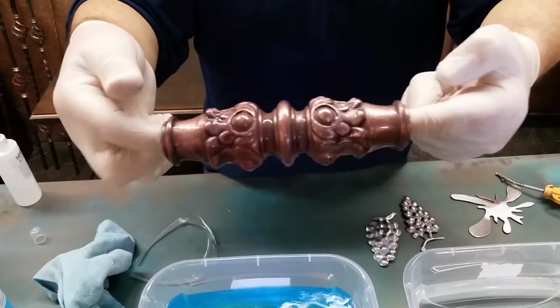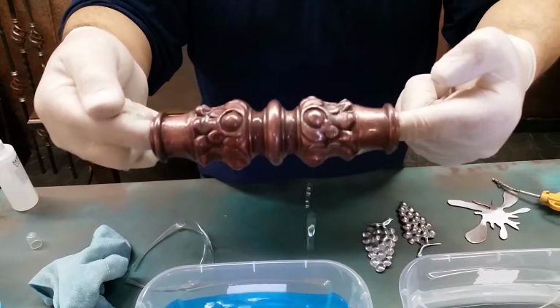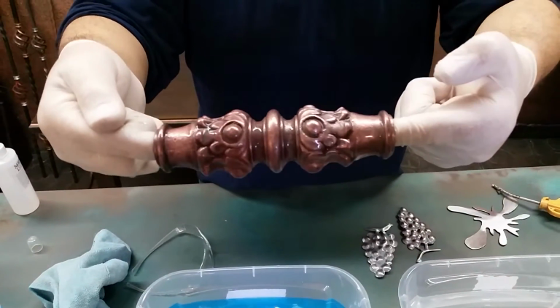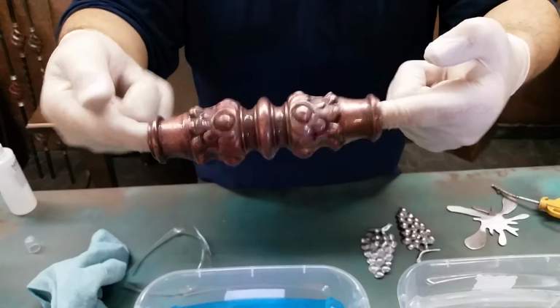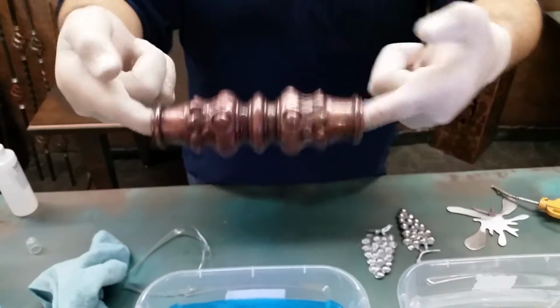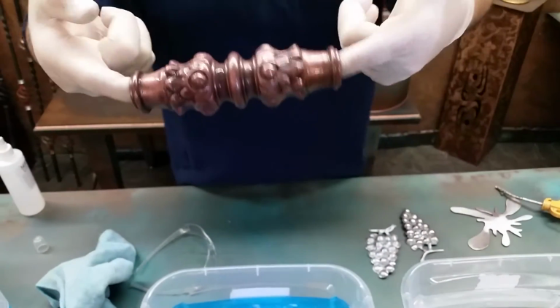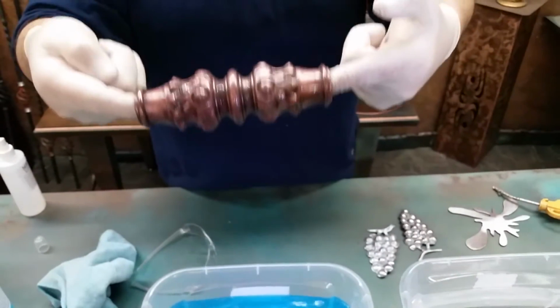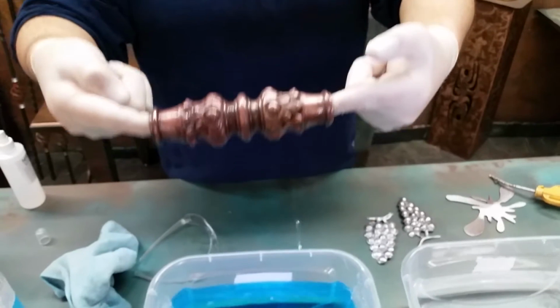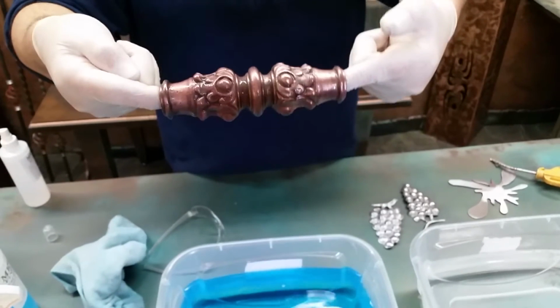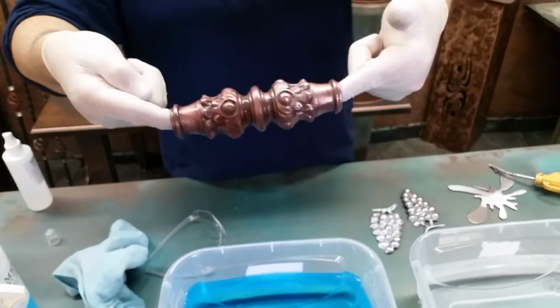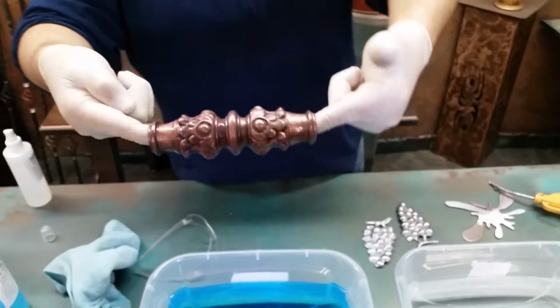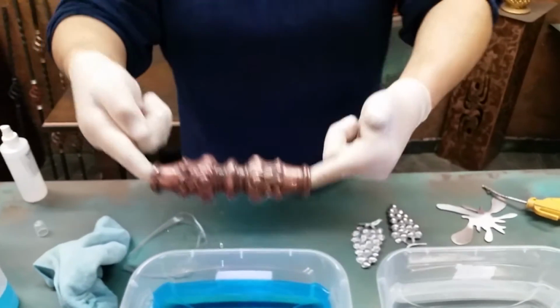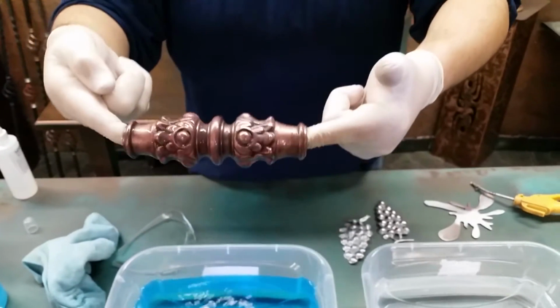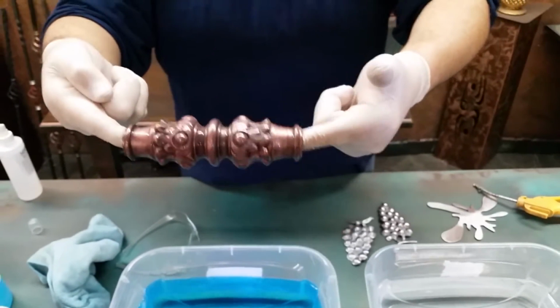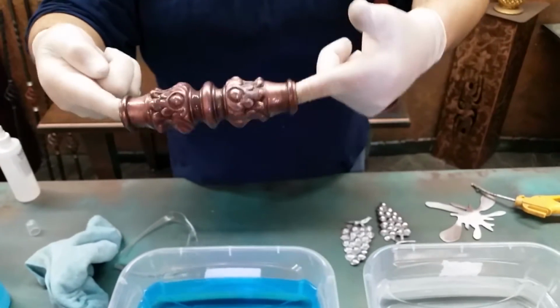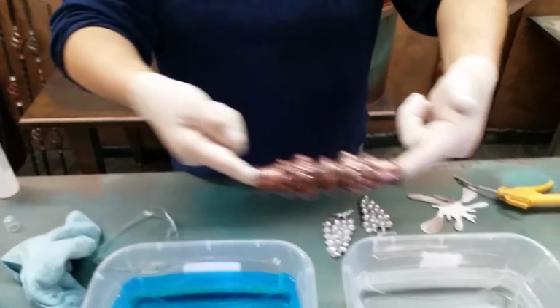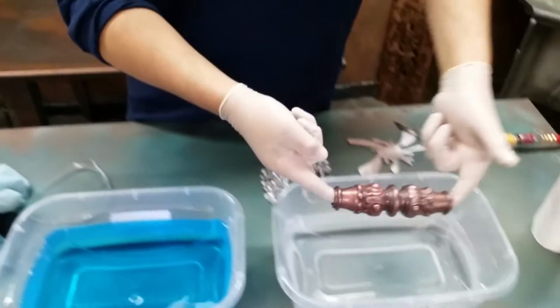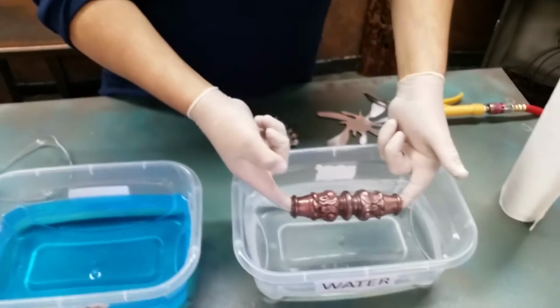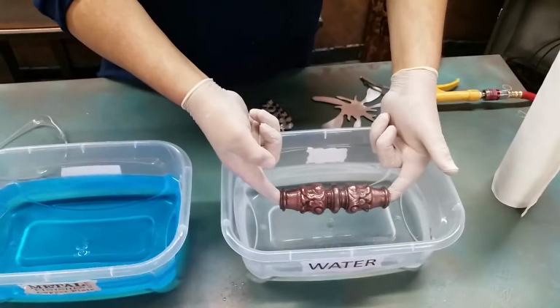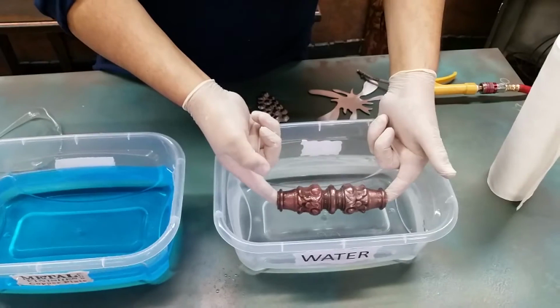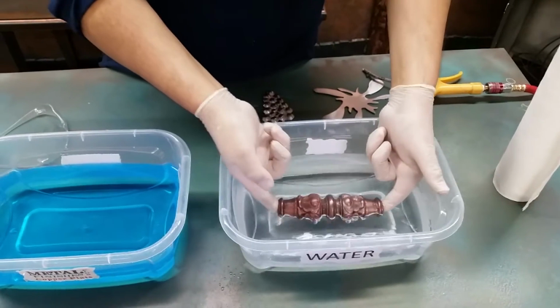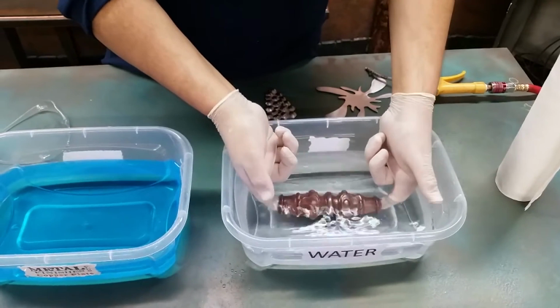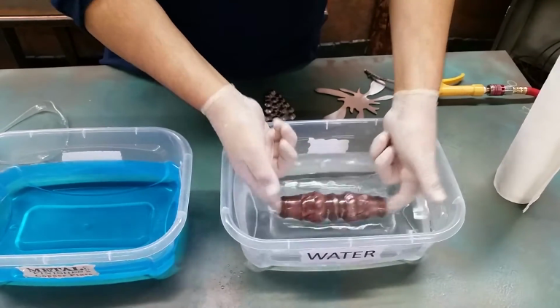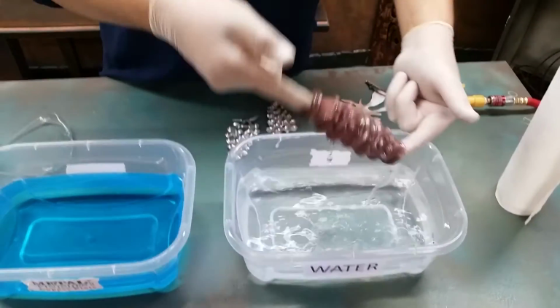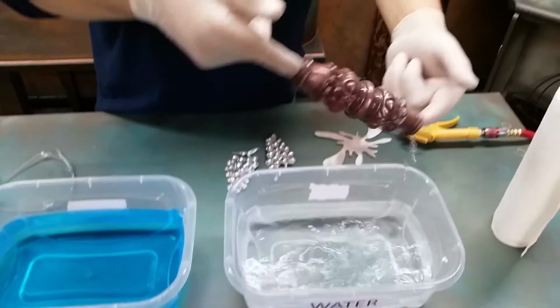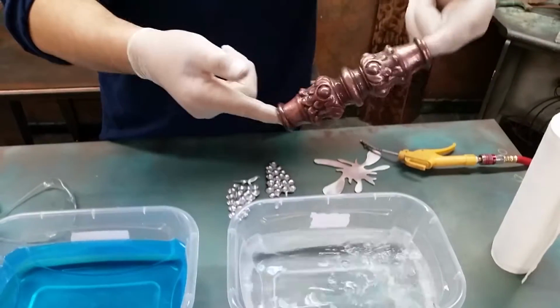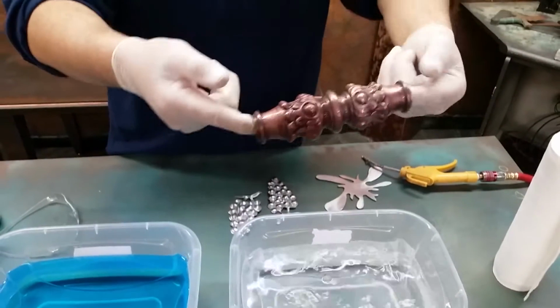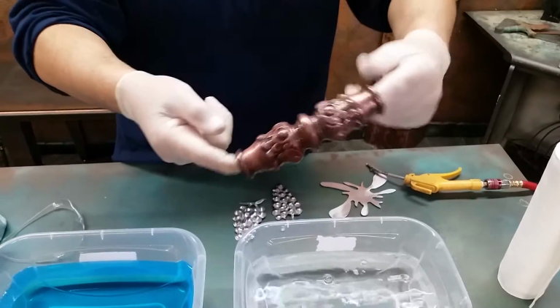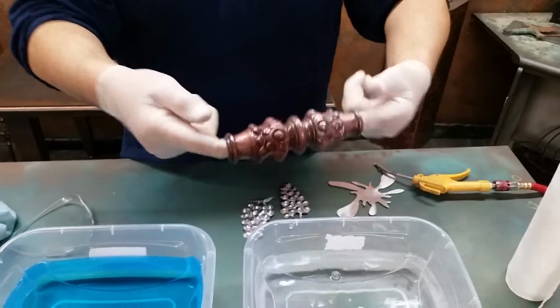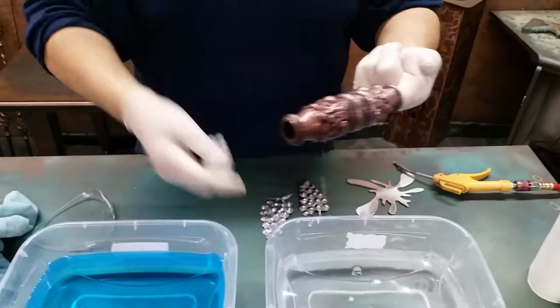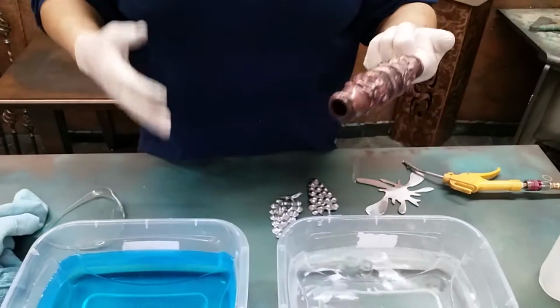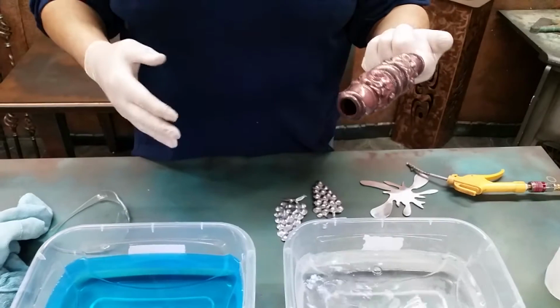It's instant — just like that. Now after you put it in the copper plate, go ahead and rinse the excess chemical off in water.